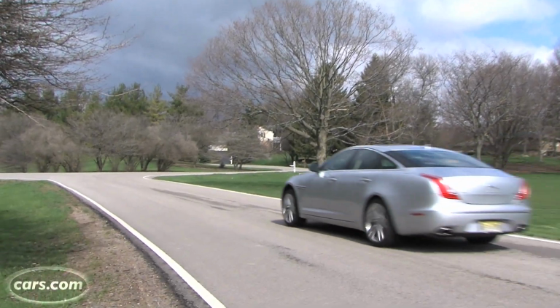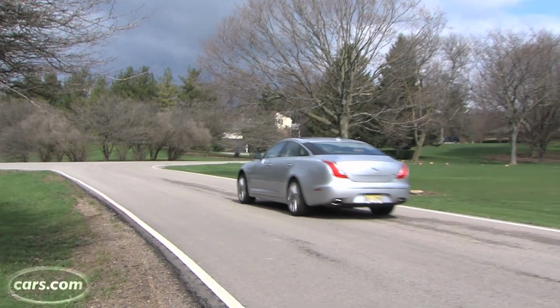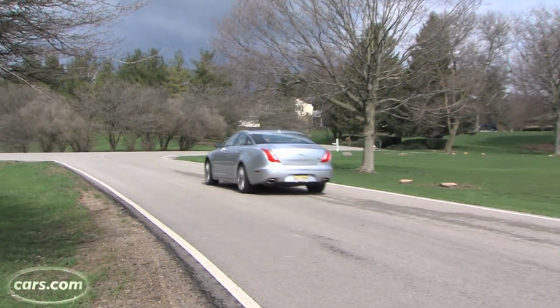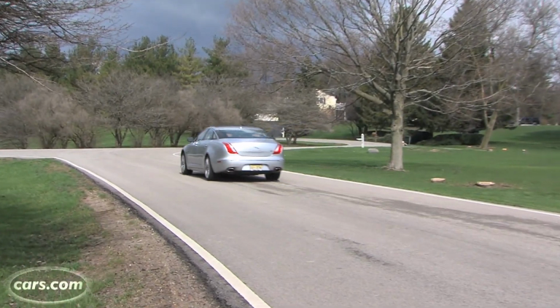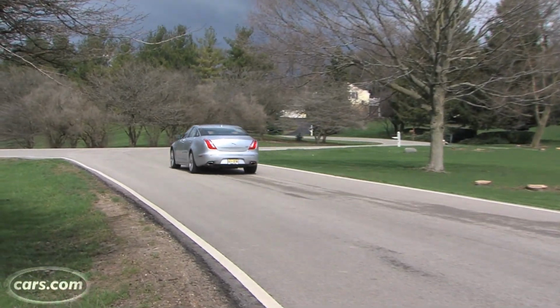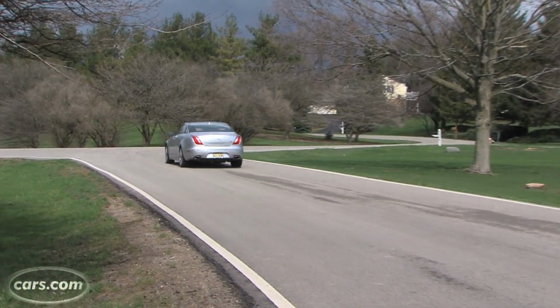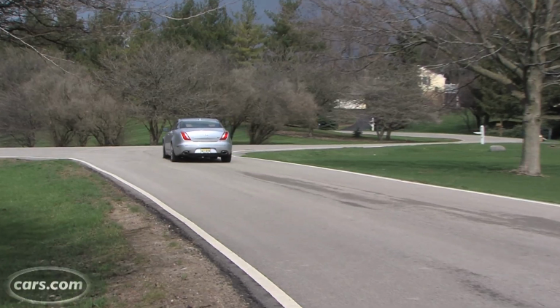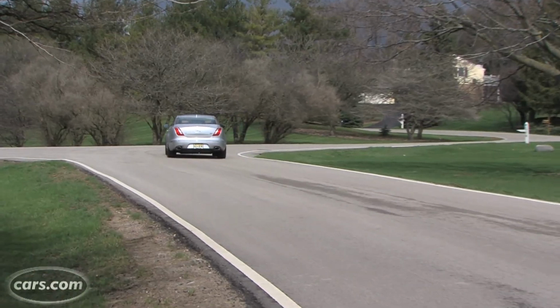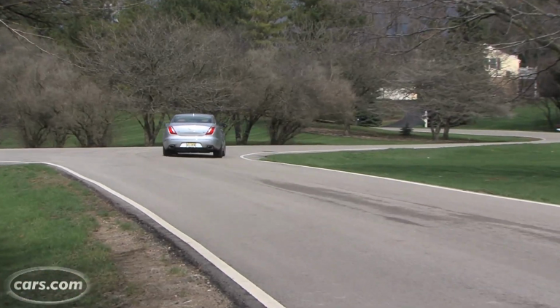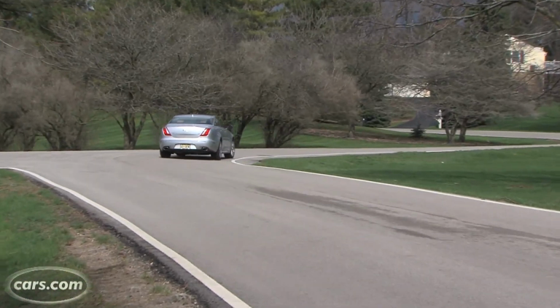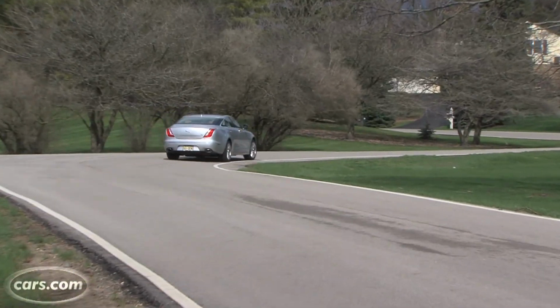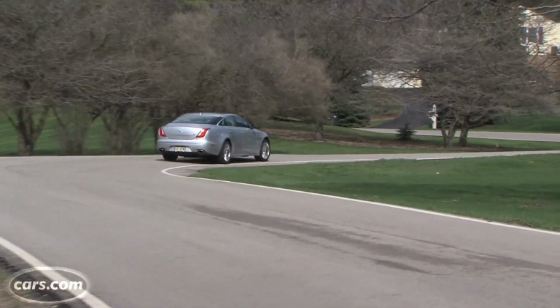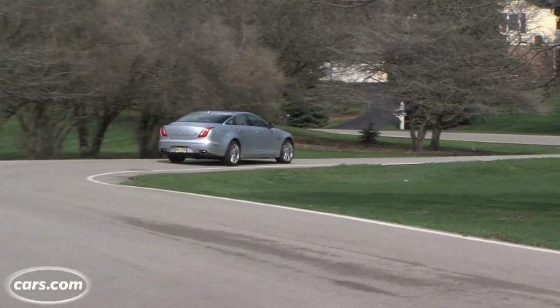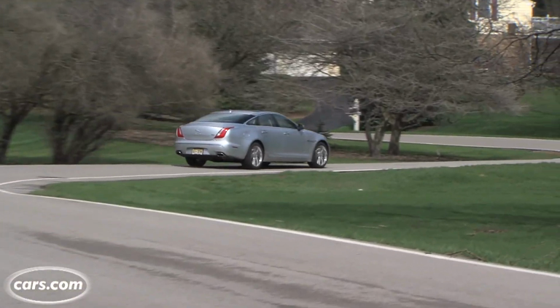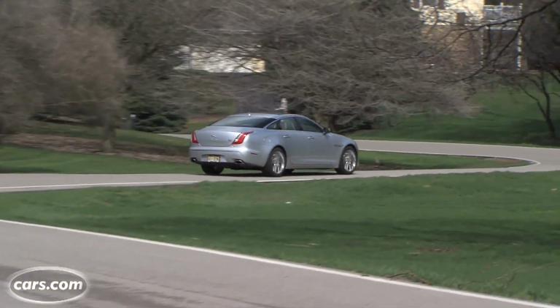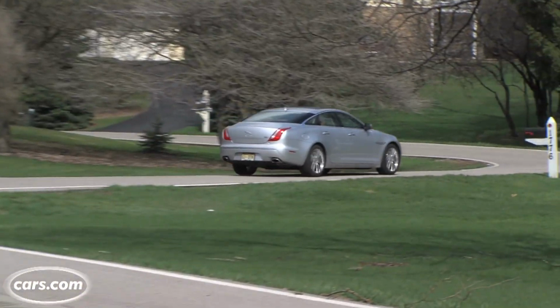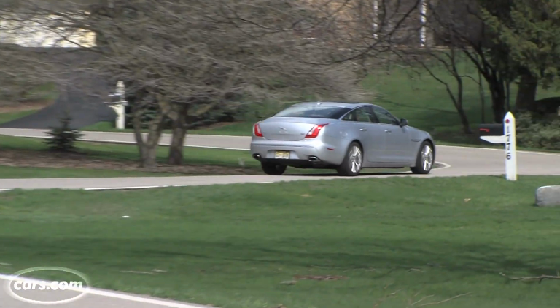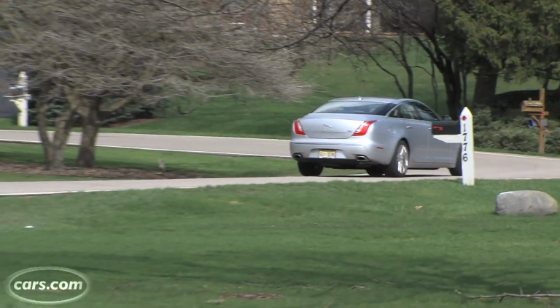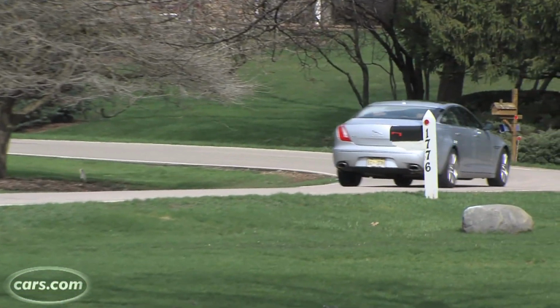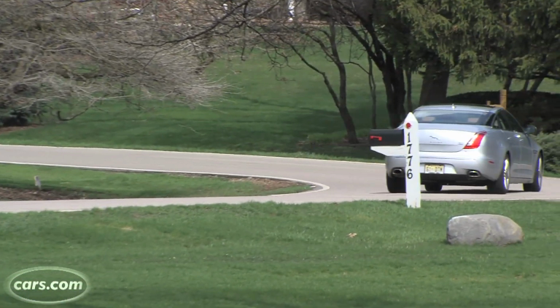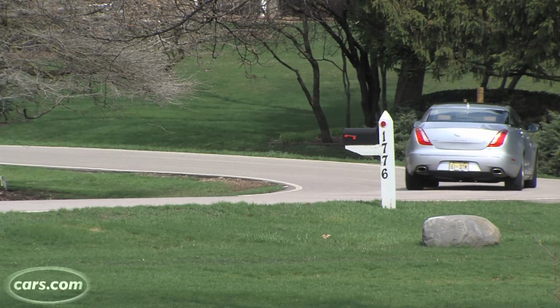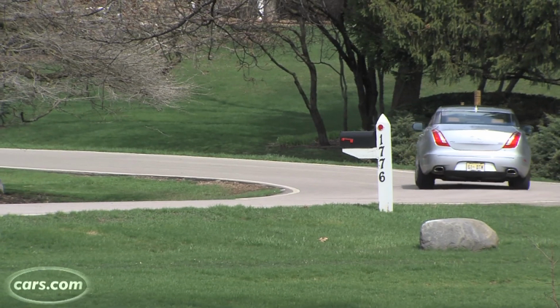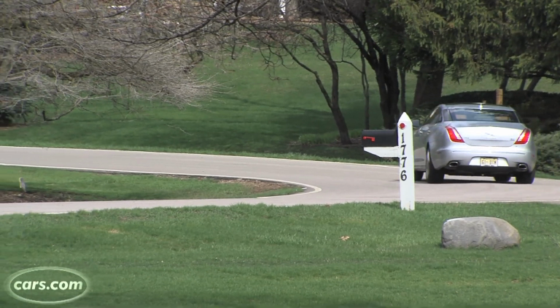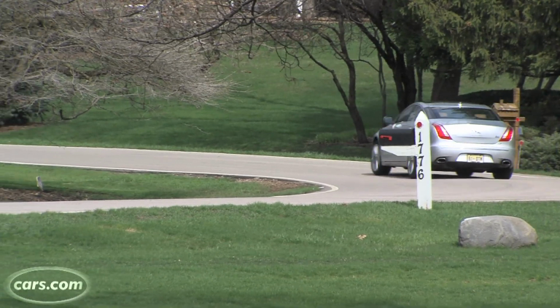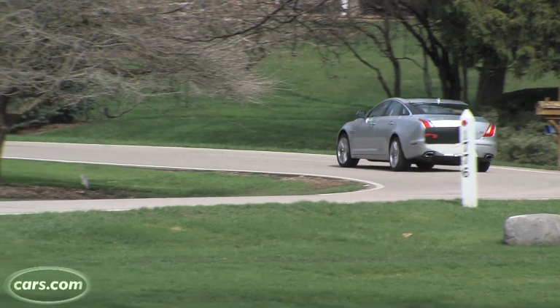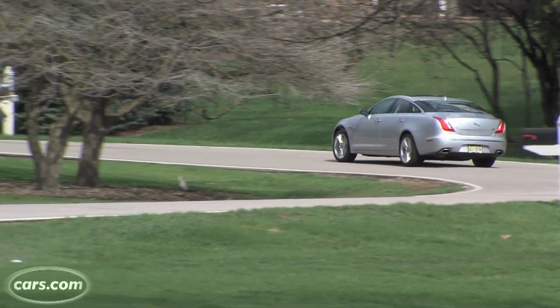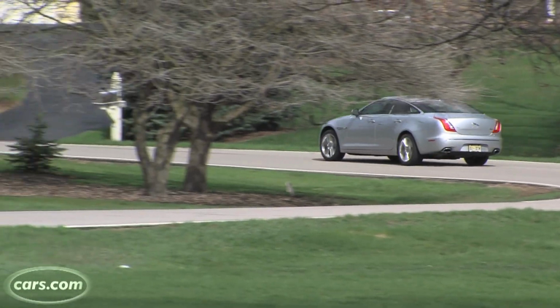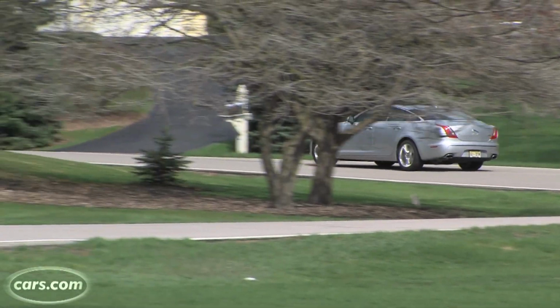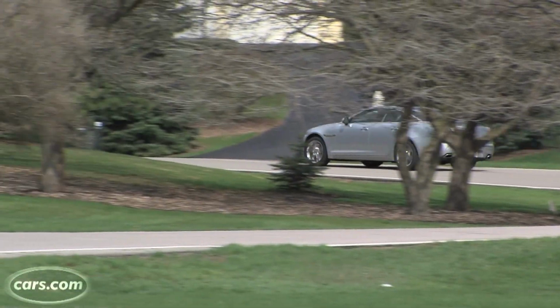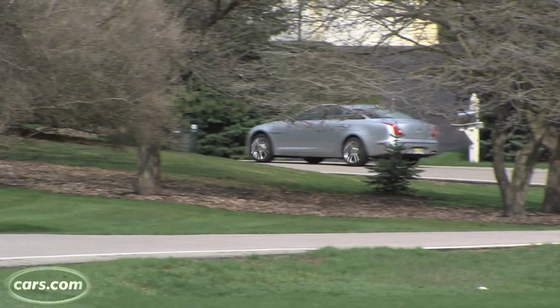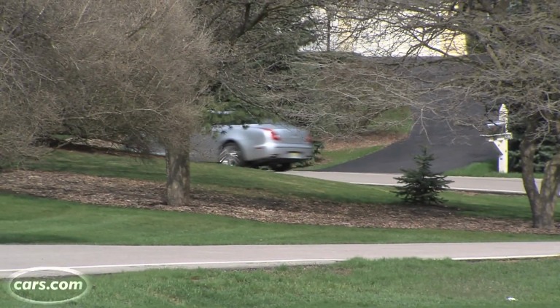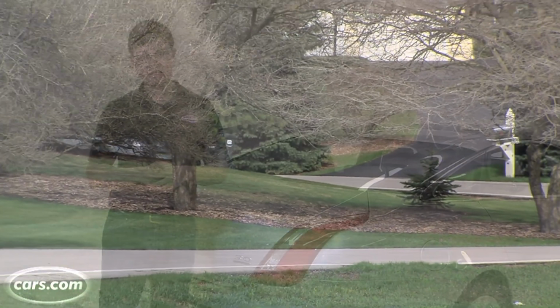EPA gas mileage is as high as 18 city and 27 highway with rear-wheel drive and the V6 engine — pretty good considering it's a full-size luxury car and as fun to drive as it is.